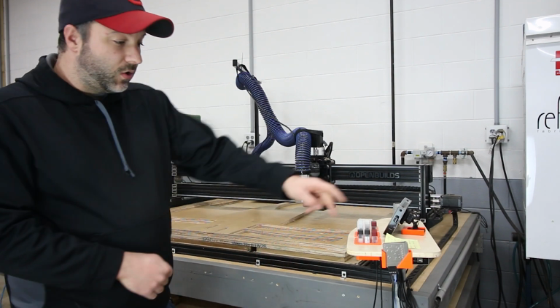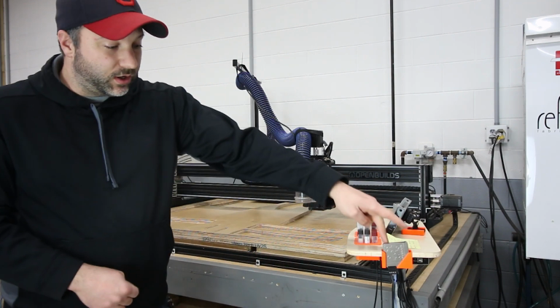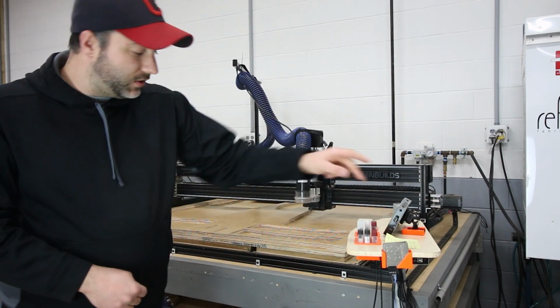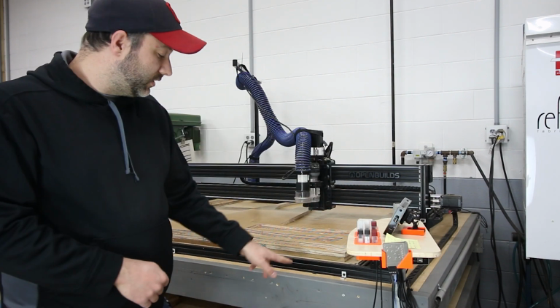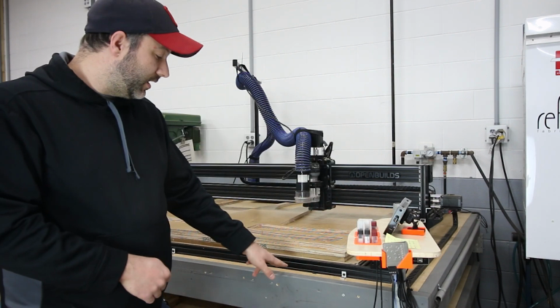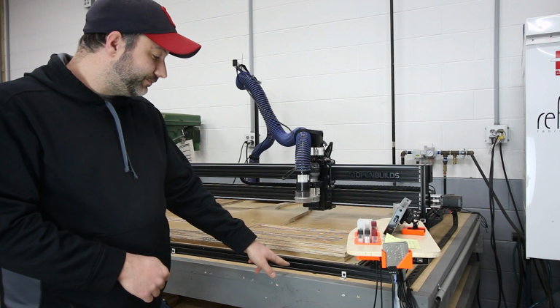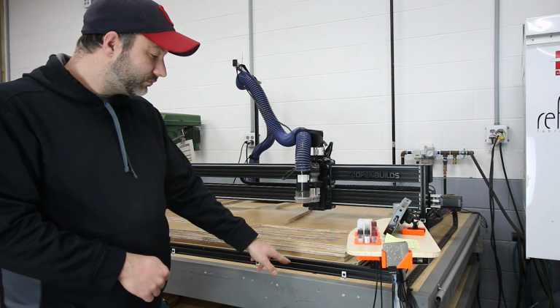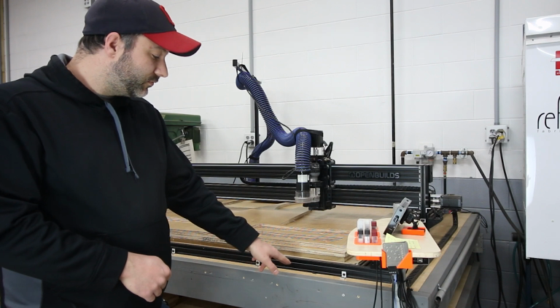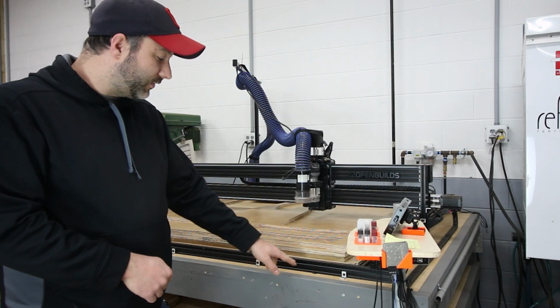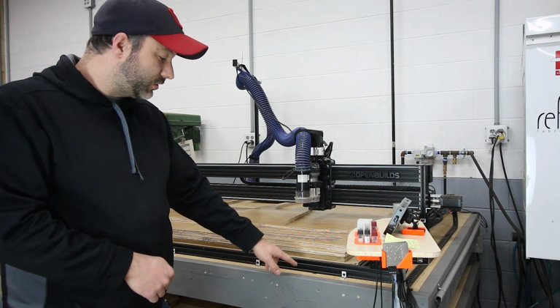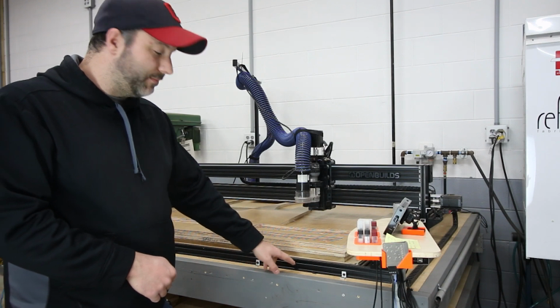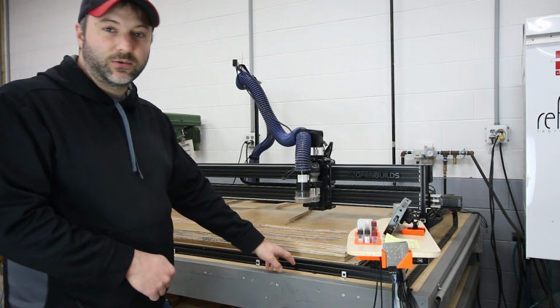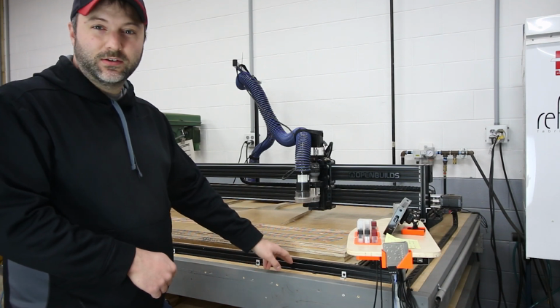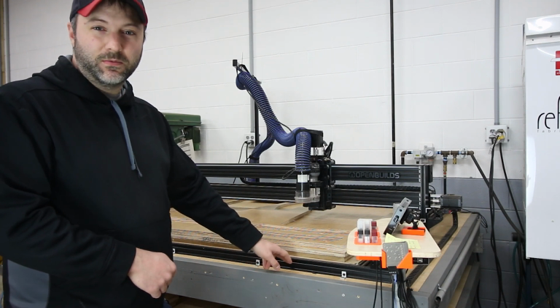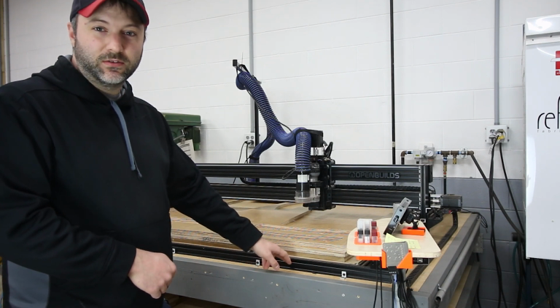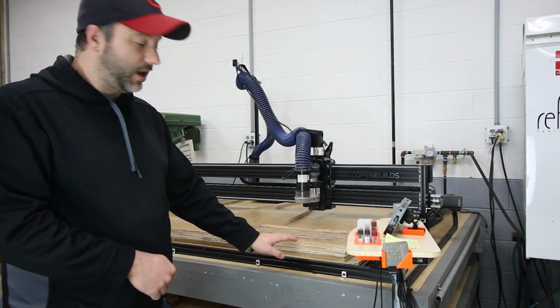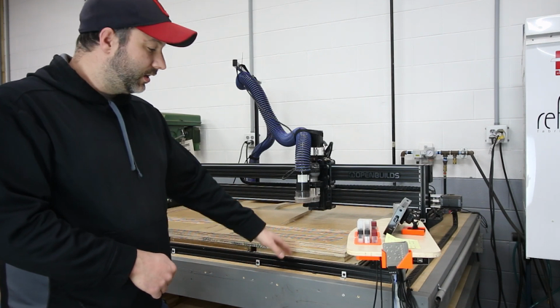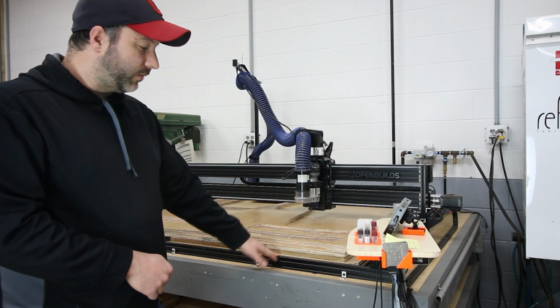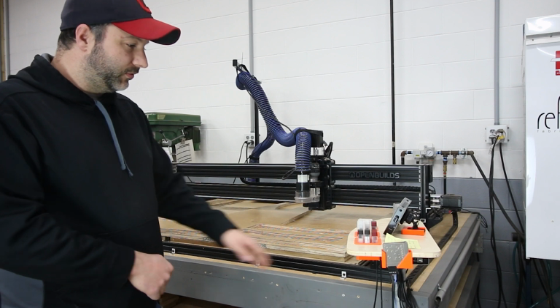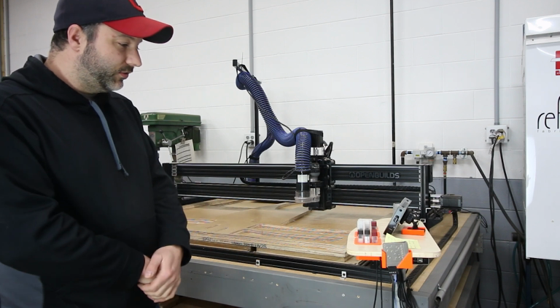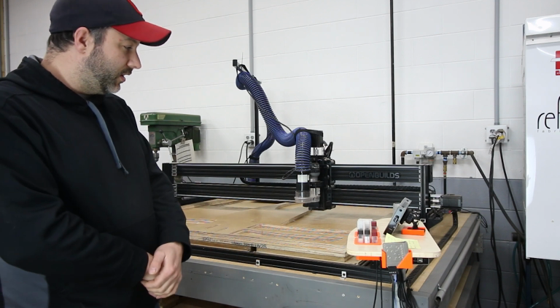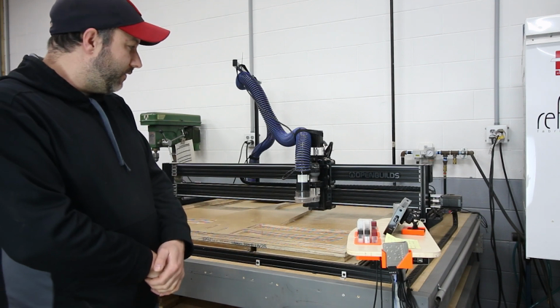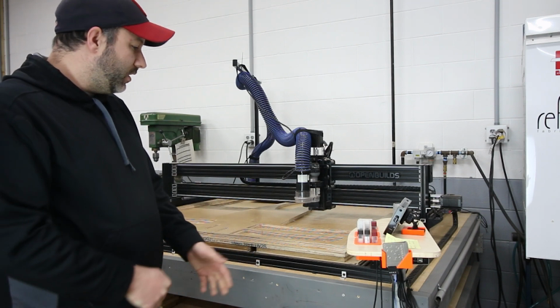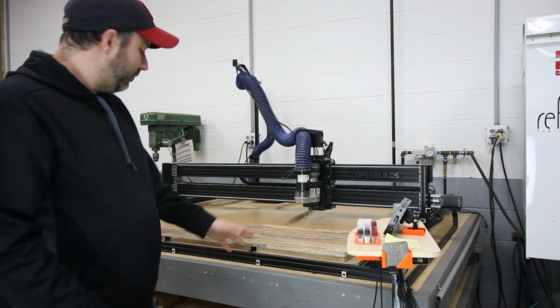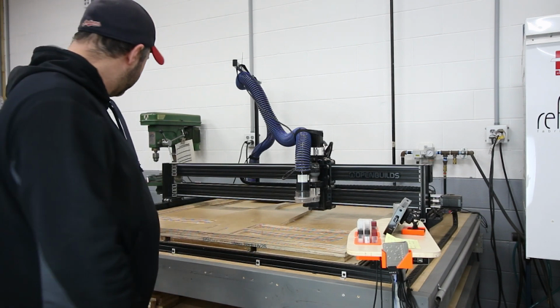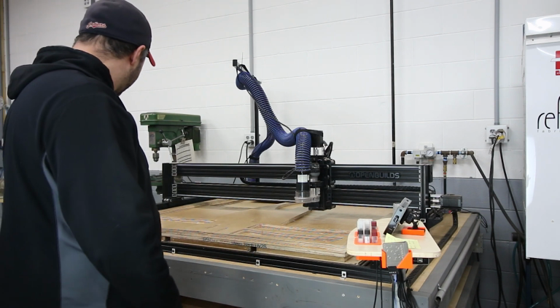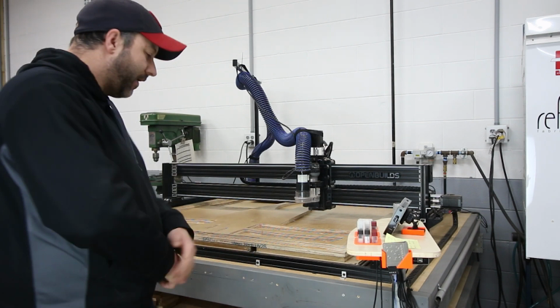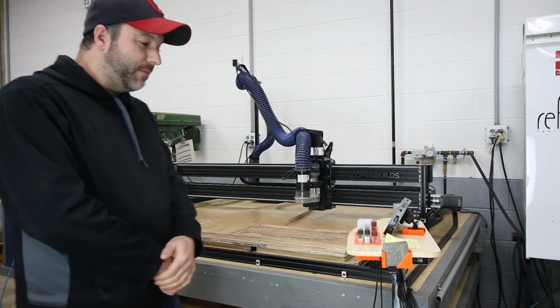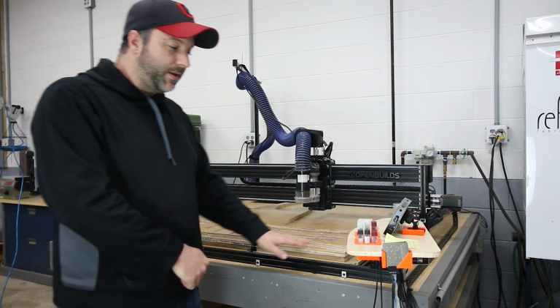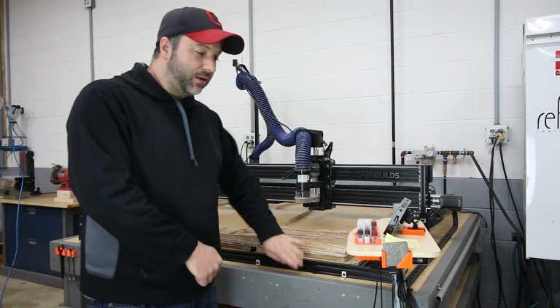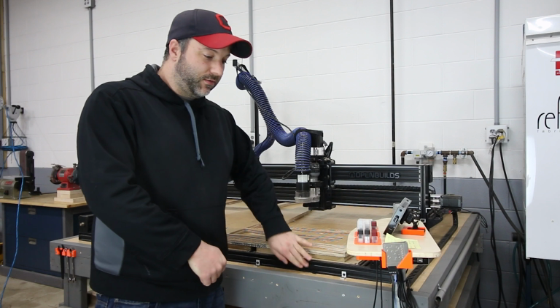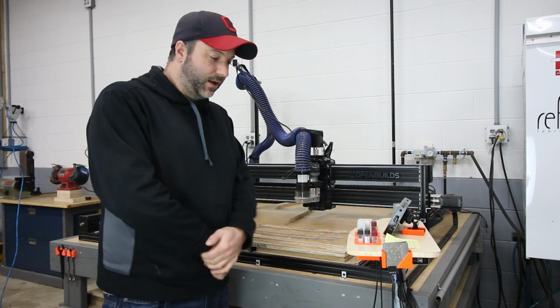You could mount it directly to your mobile base or your workbench, whatever it's attached to. Or you could even use the flathead screws to go ahead and mount it directly into the OpenBuilds V-slot rails themselves. If you've got somewhere else you want it, you can even mount it there.